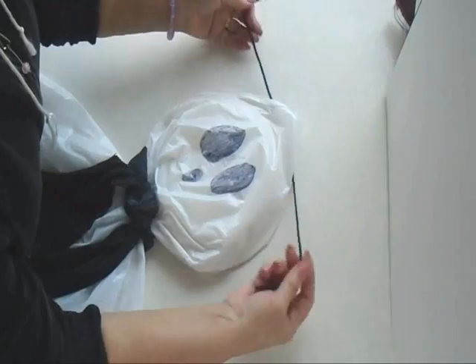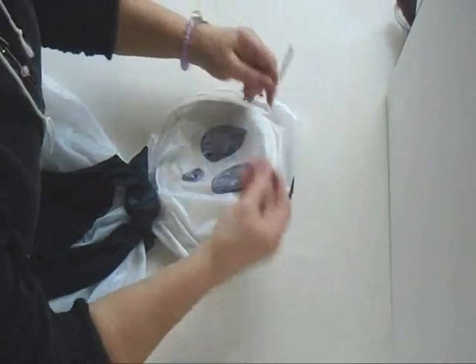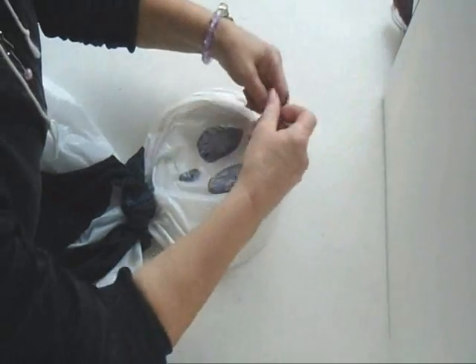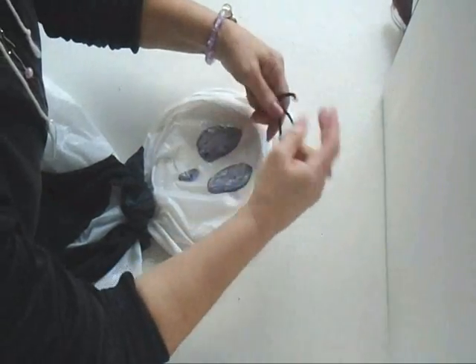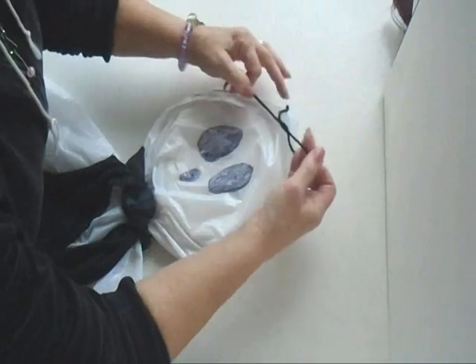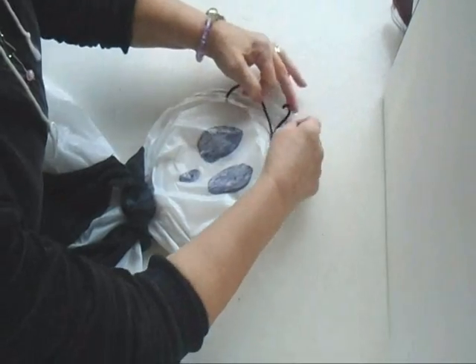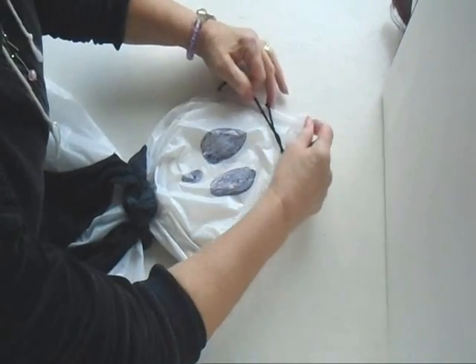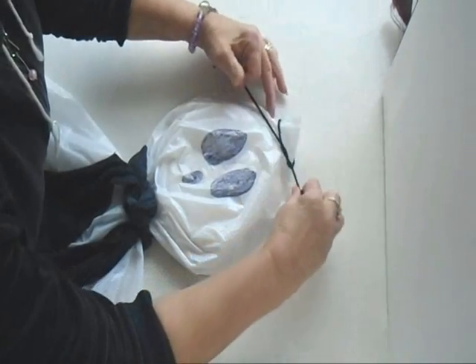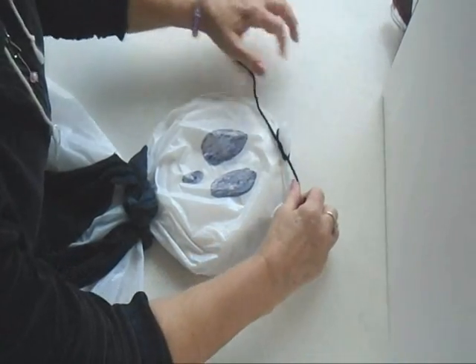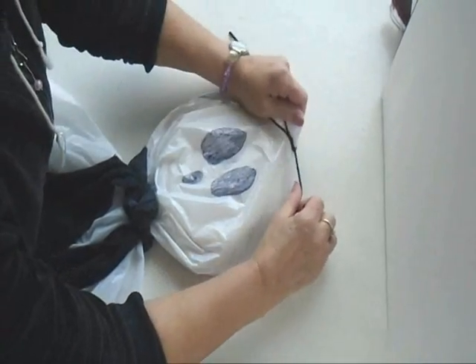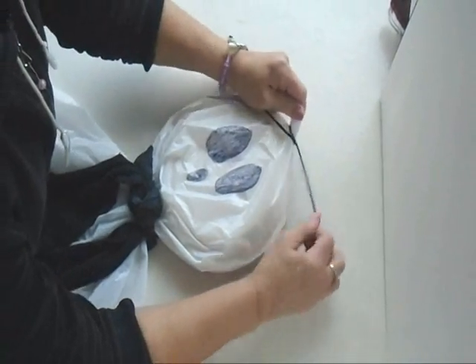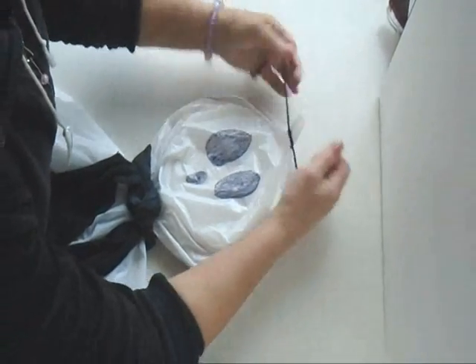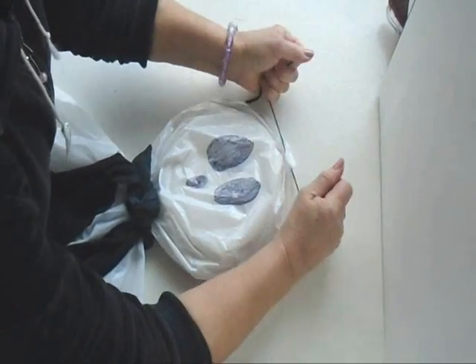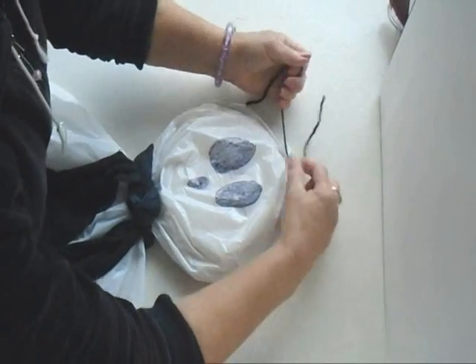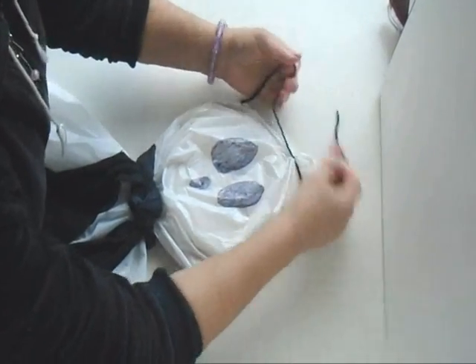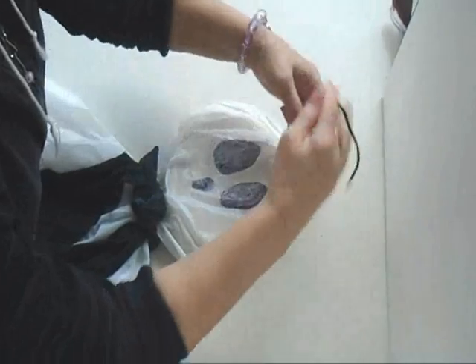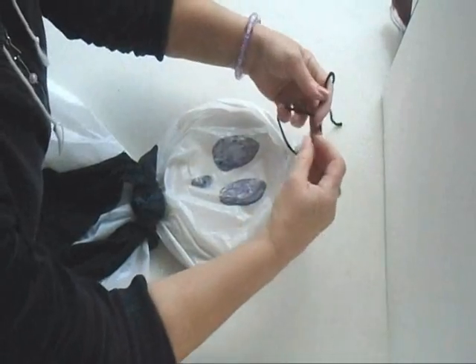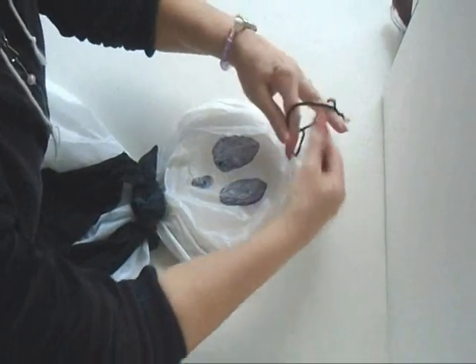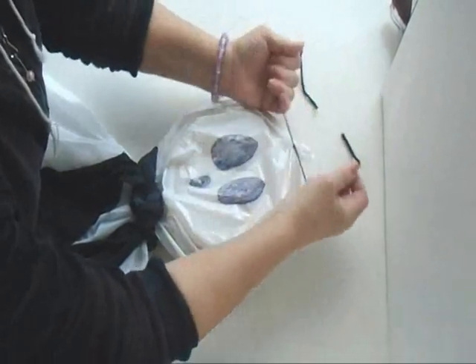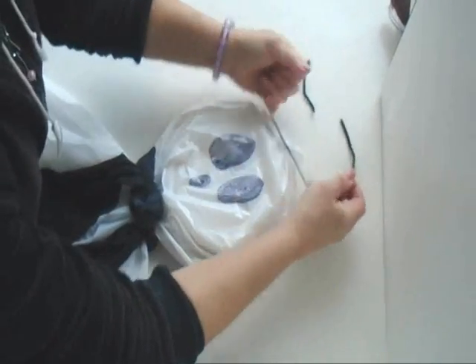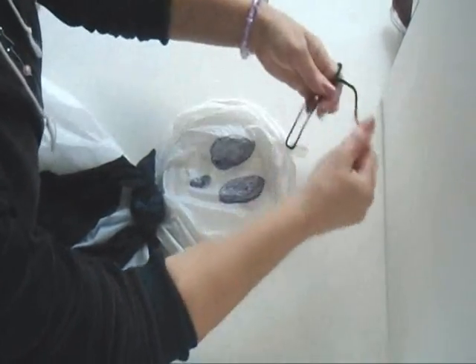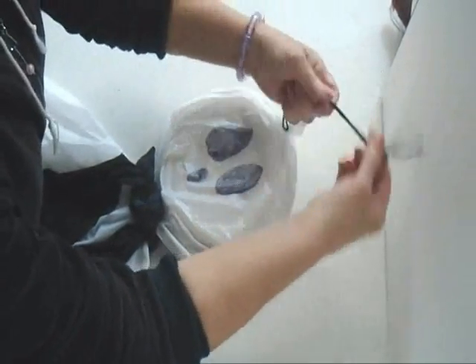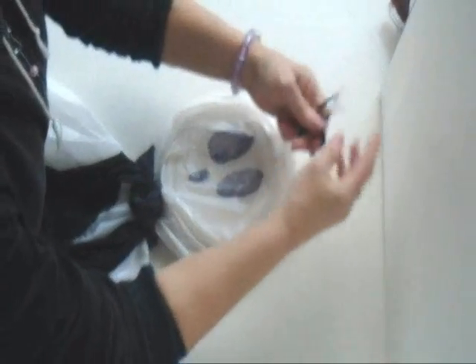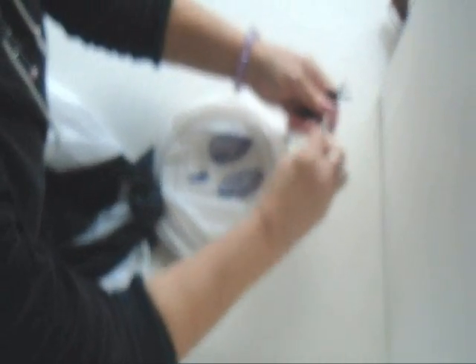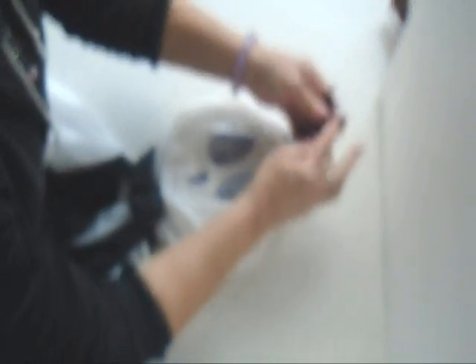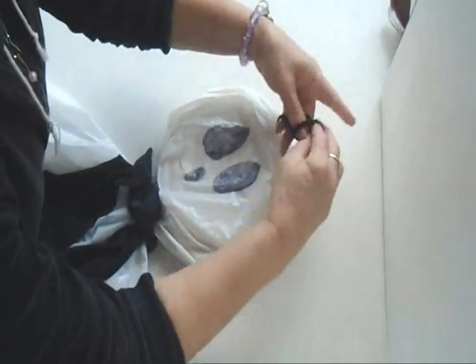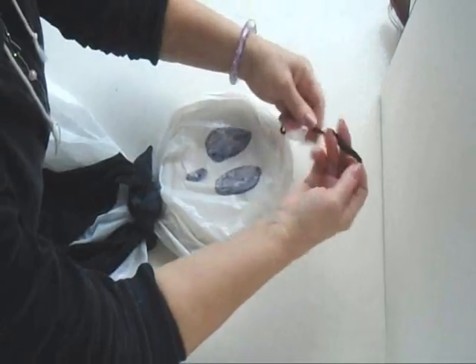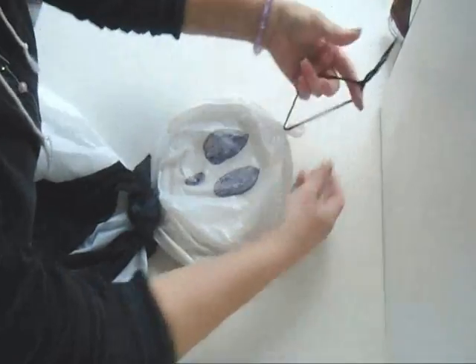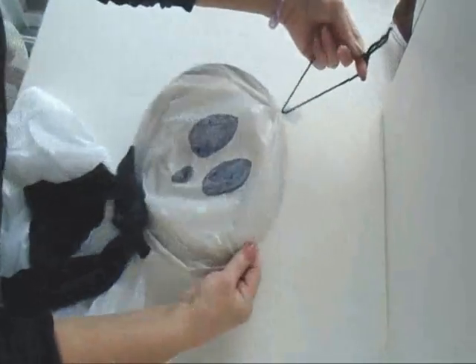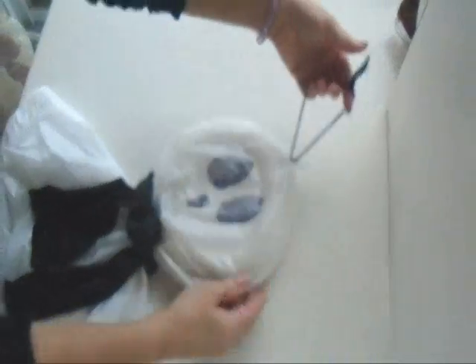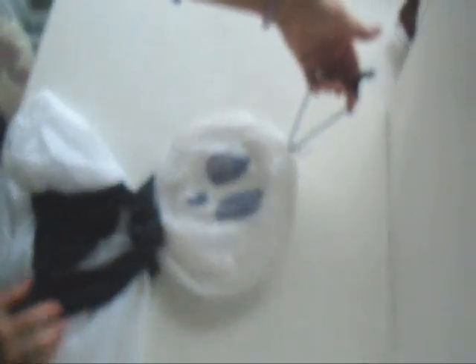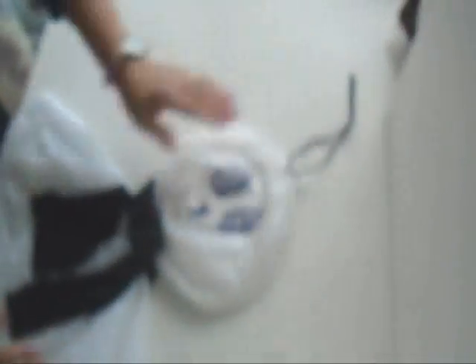So to hang it up, I'm just going to tie it right here at the top like that. Tie a square knot, and then just tie knots in here — that's when I'll be able to hang that up outside.